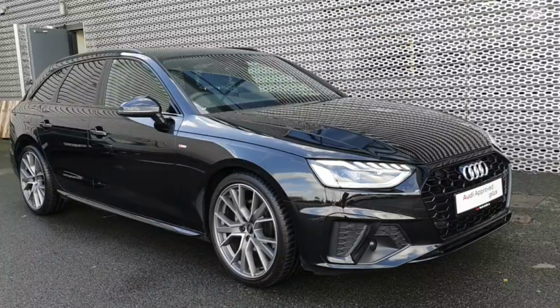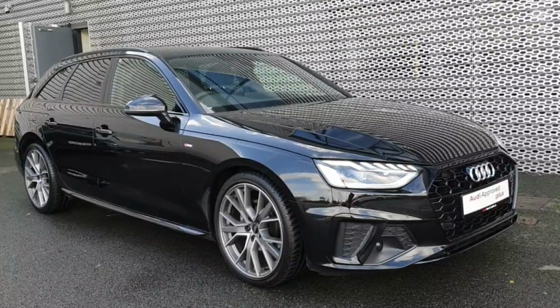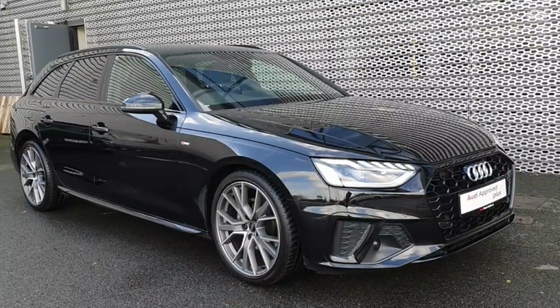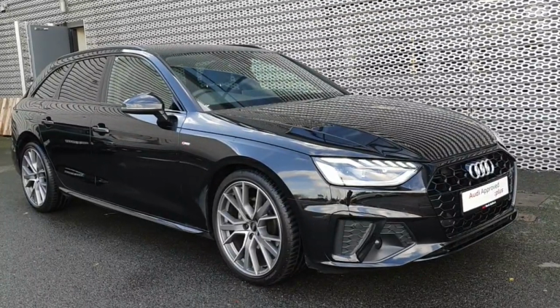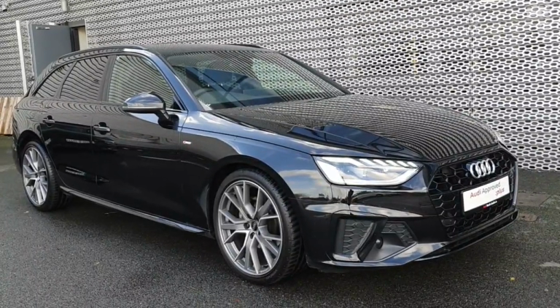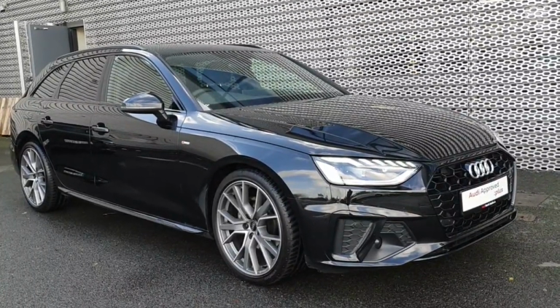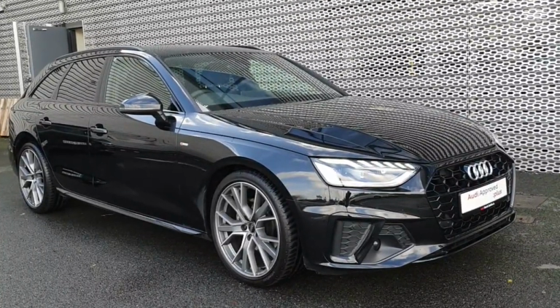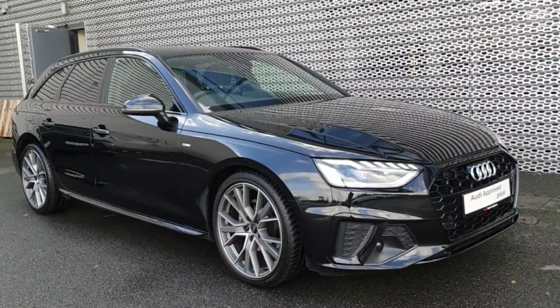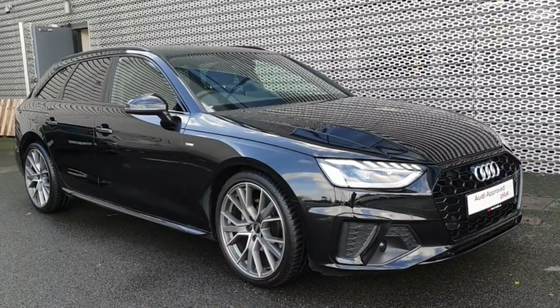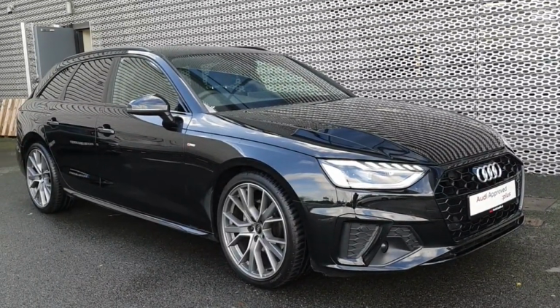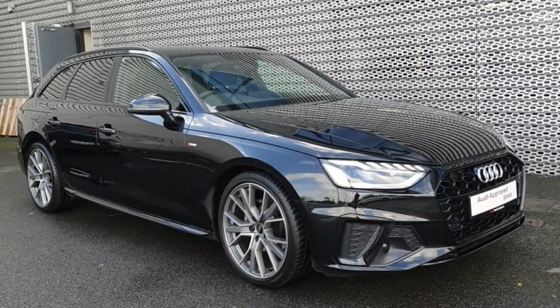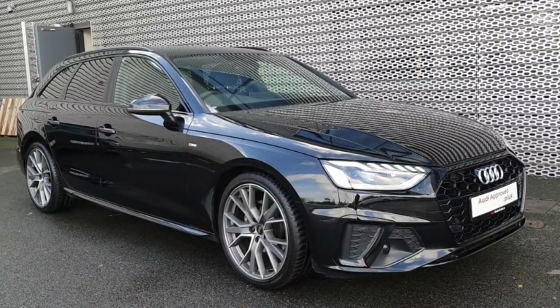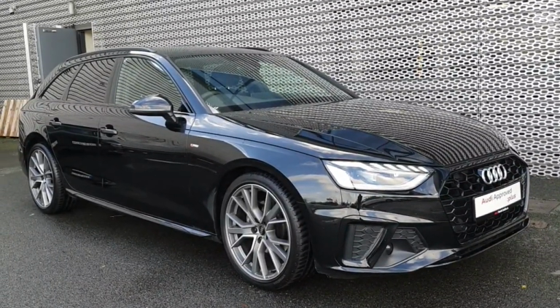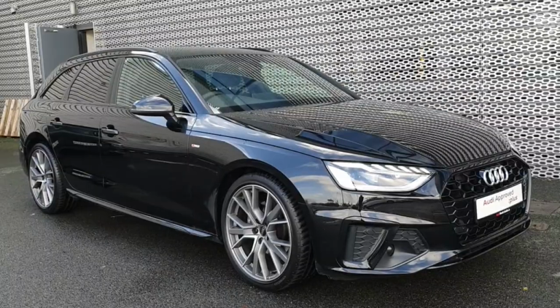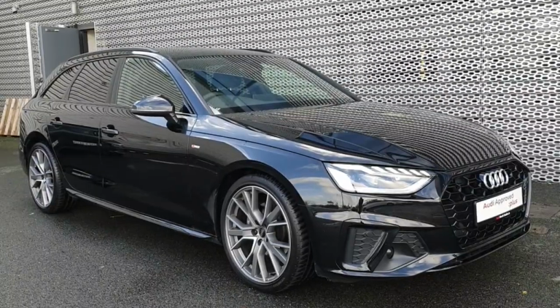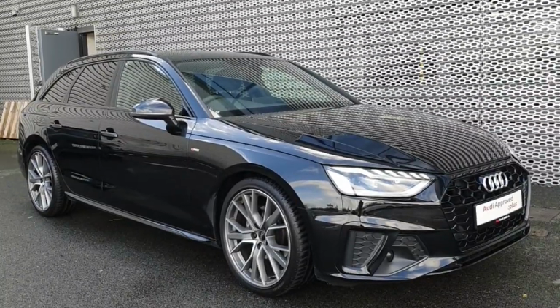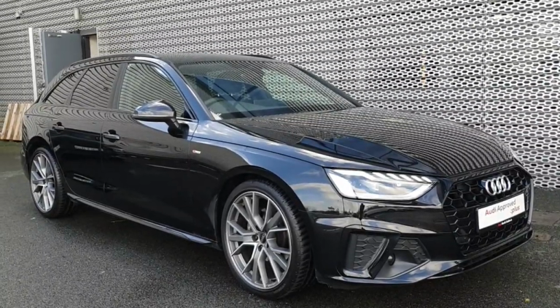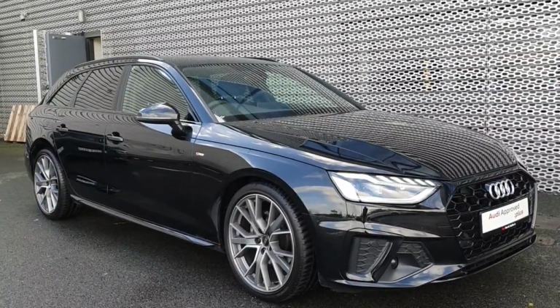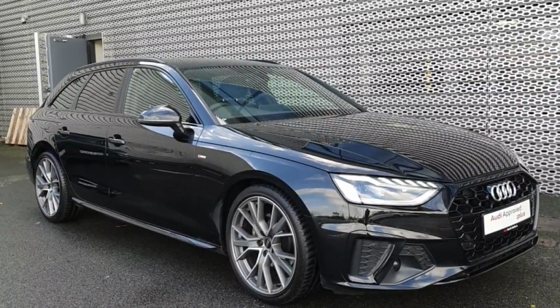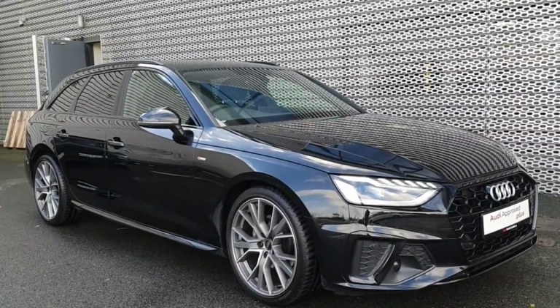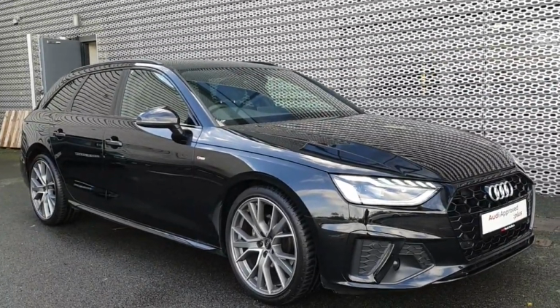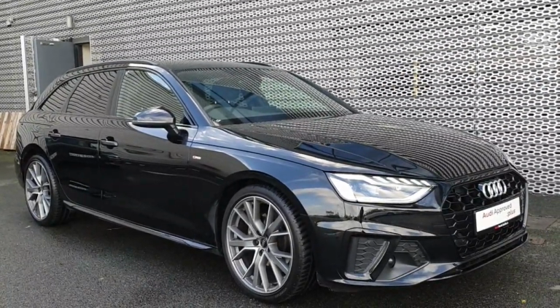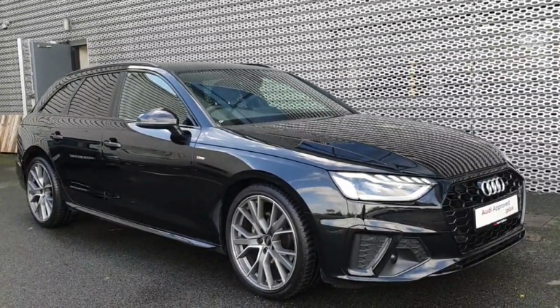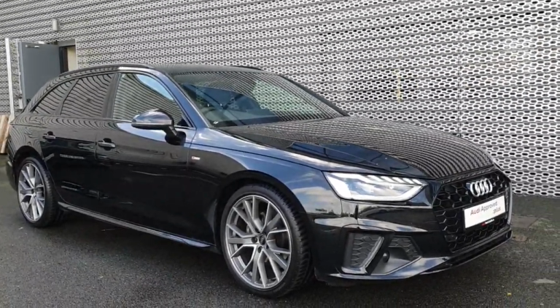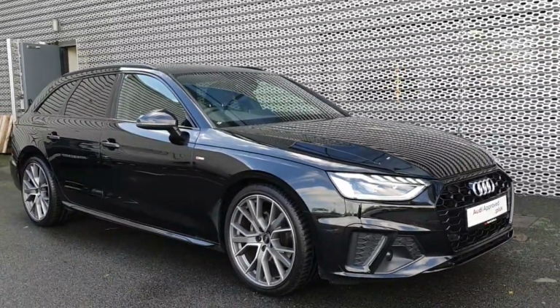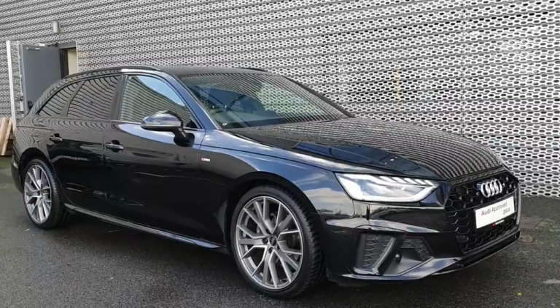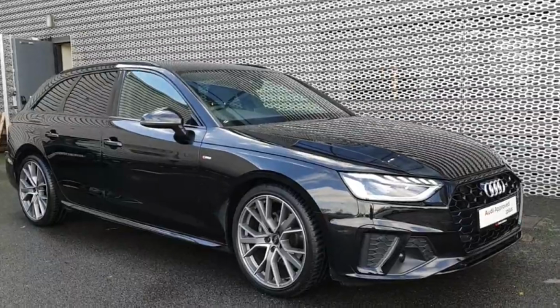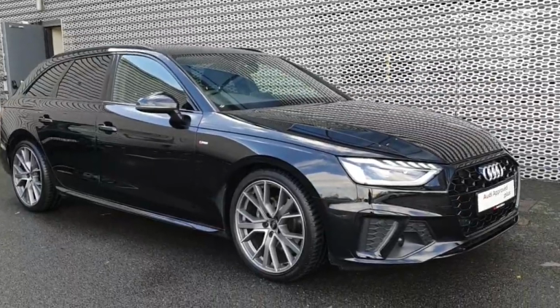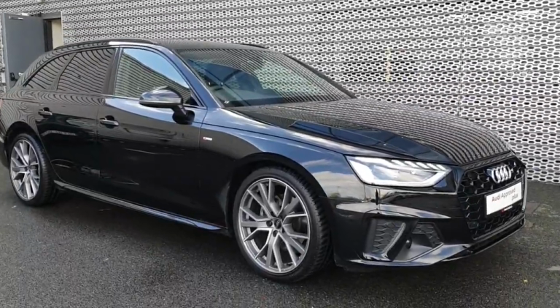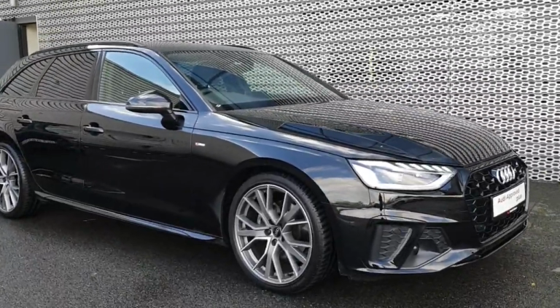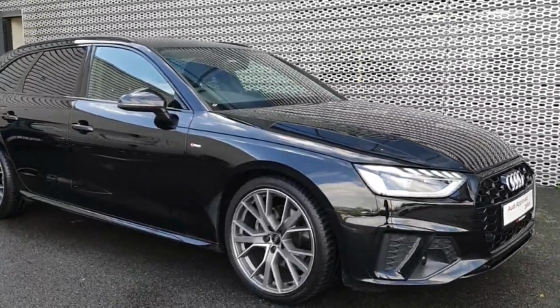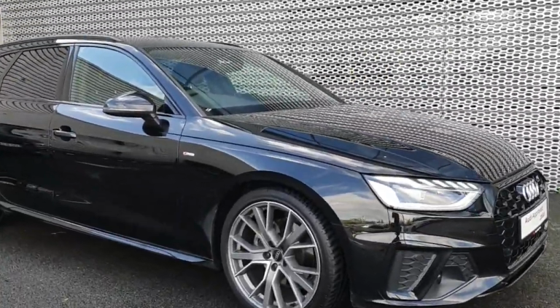Hello everyone, it's Jade here from Audi North Dublin and I am going to give you a look around this Mythos Black Avant. It's an A4 Avant actually, and I am going to start with the wheels.